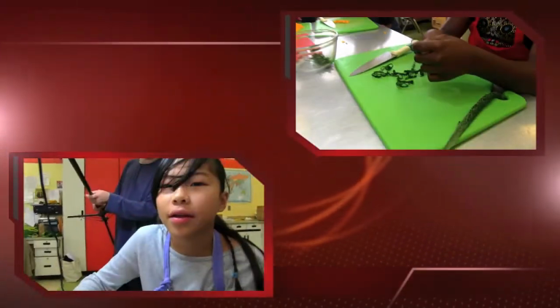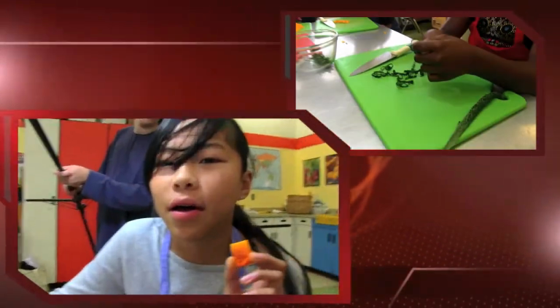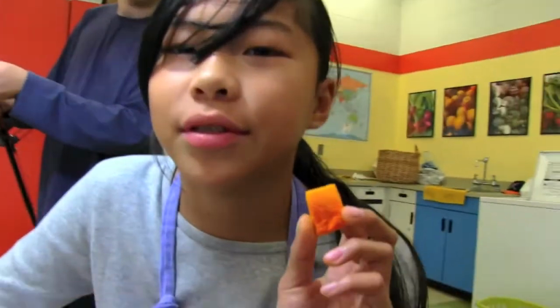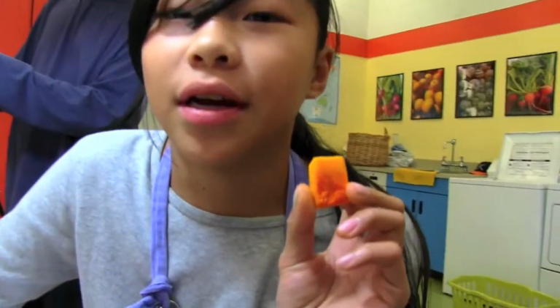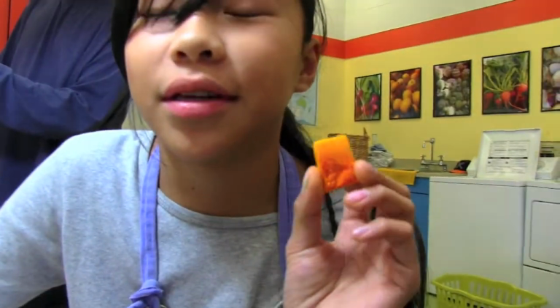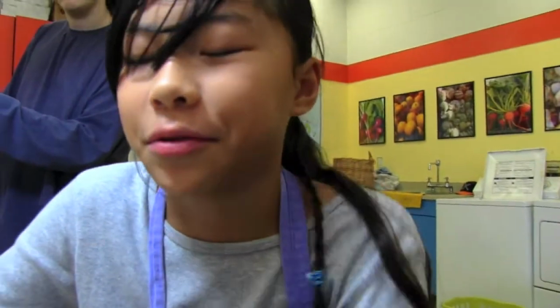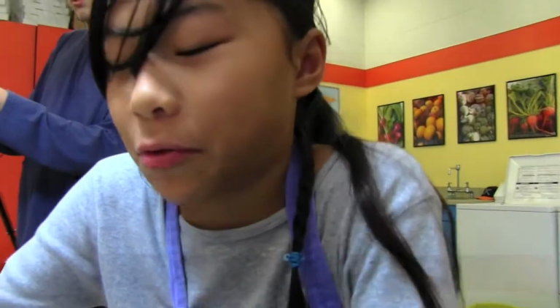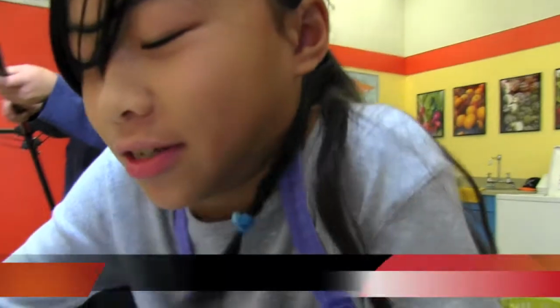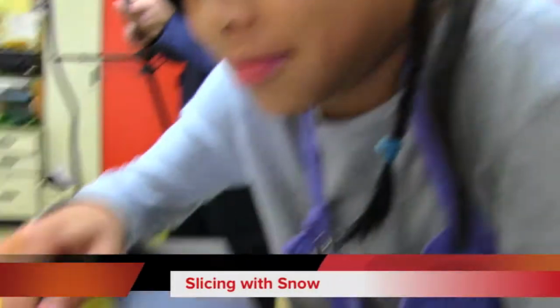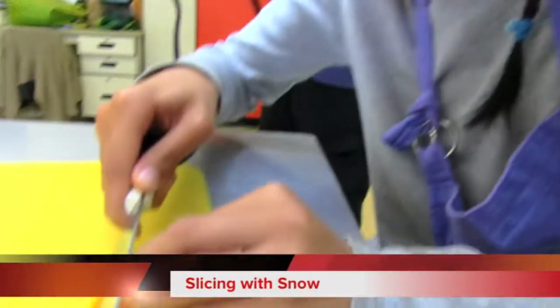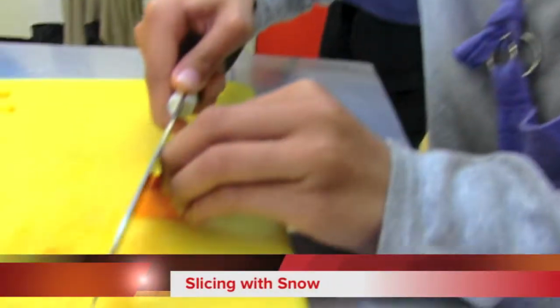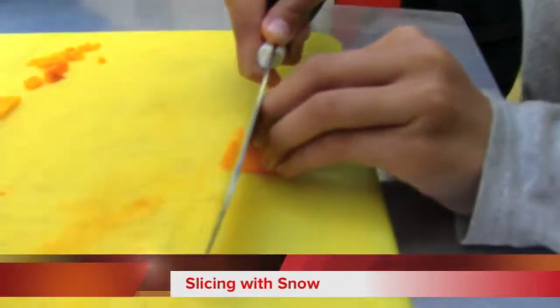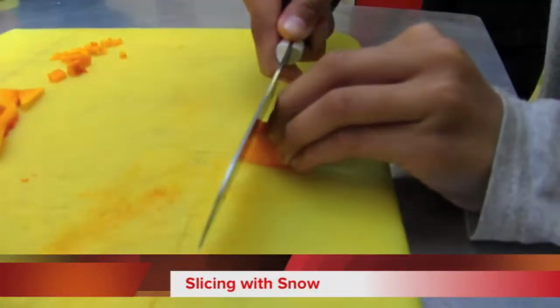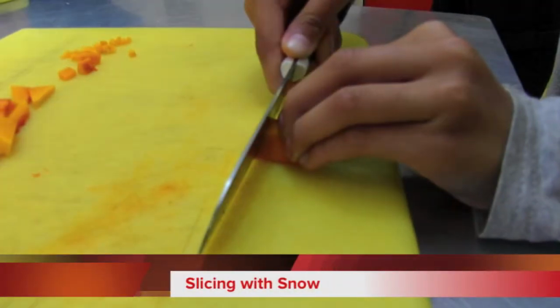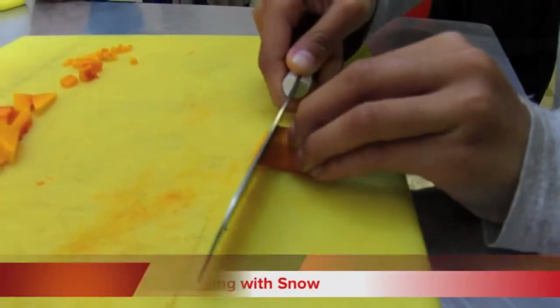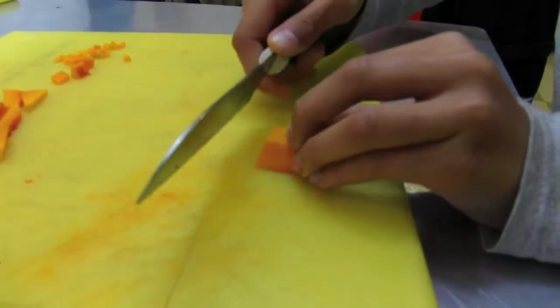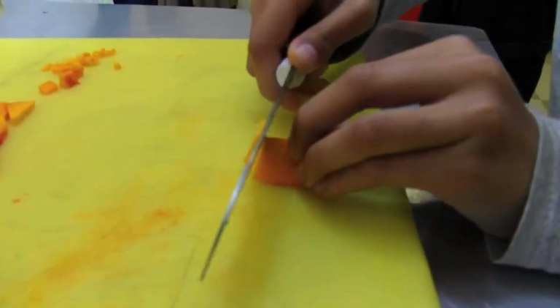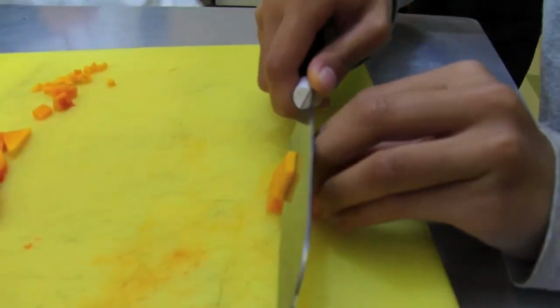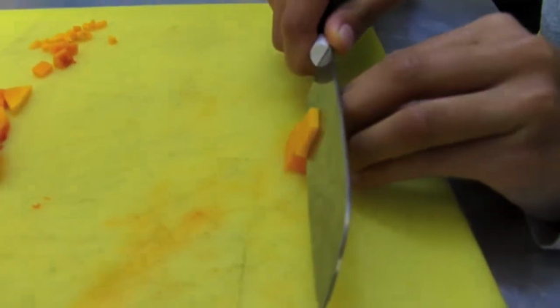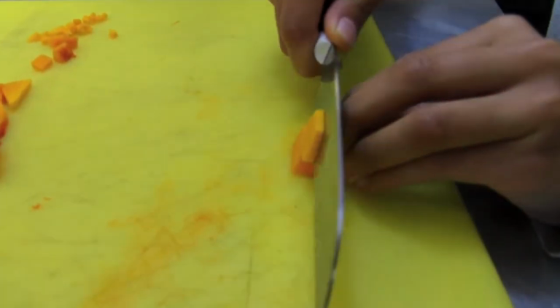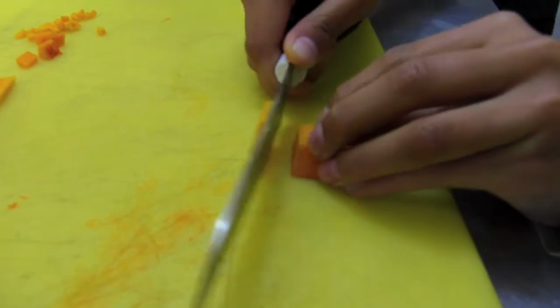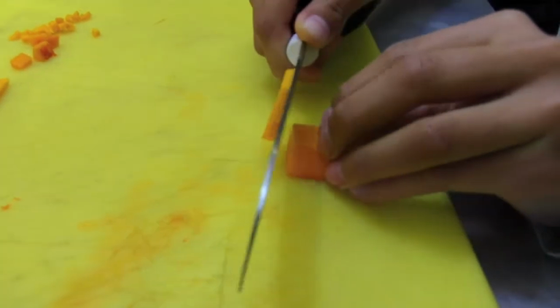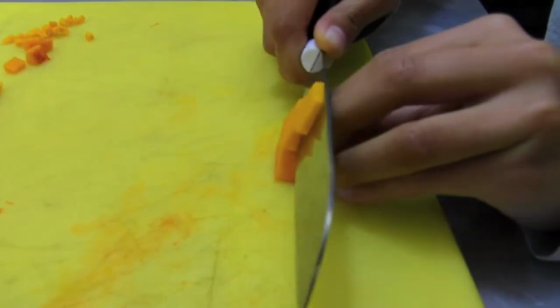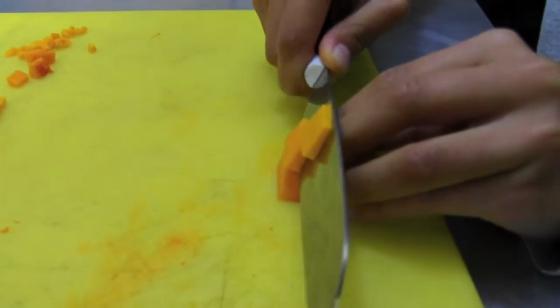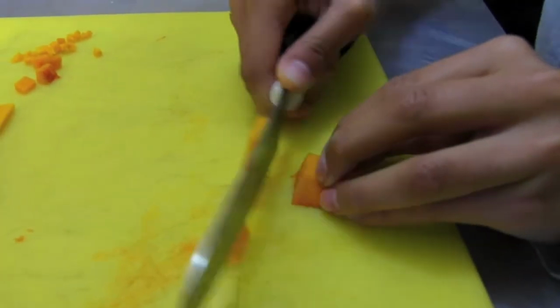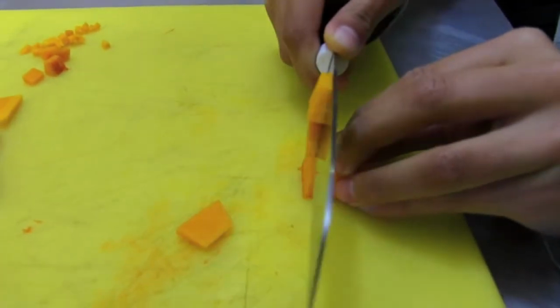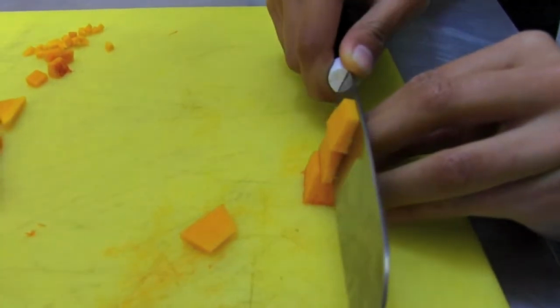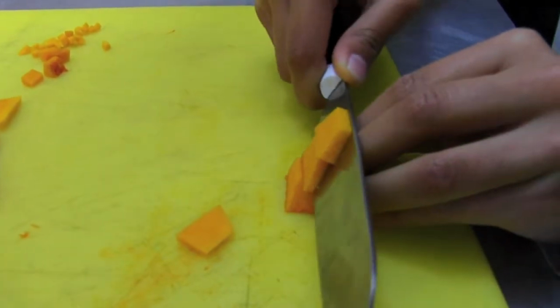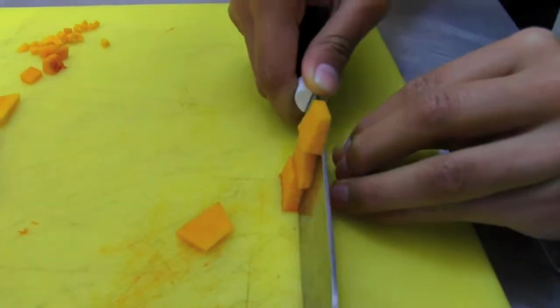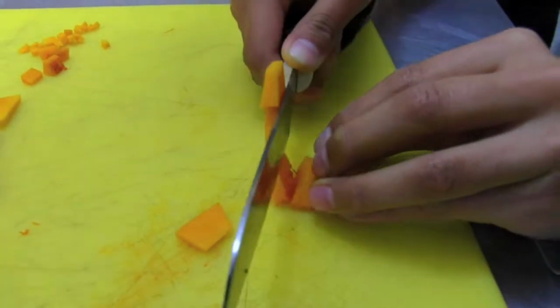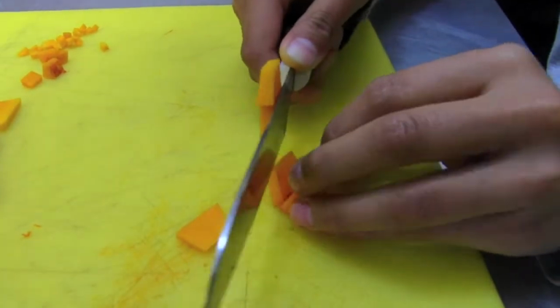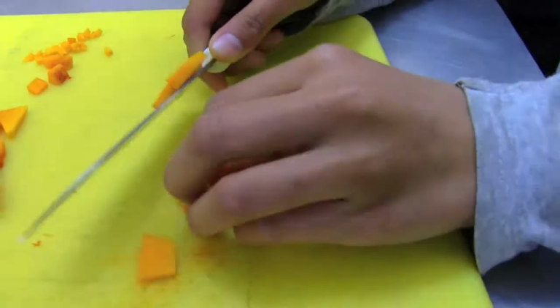Now I'm going to slice this squash. Be careful with your fingers. When you cut, you go back — cut it back, like this.